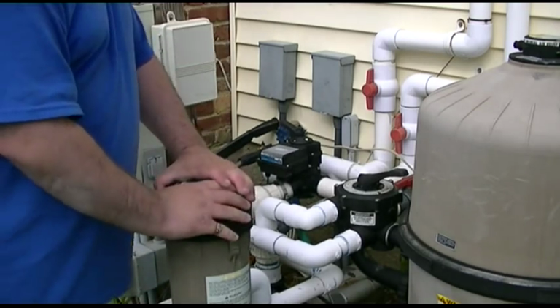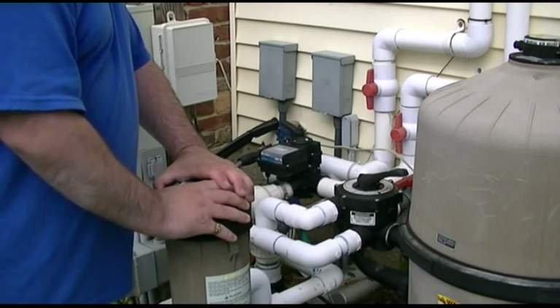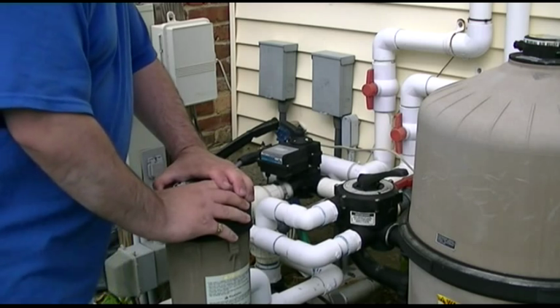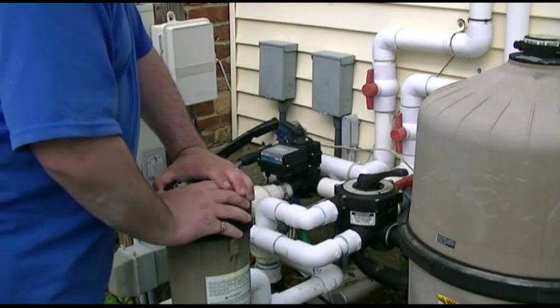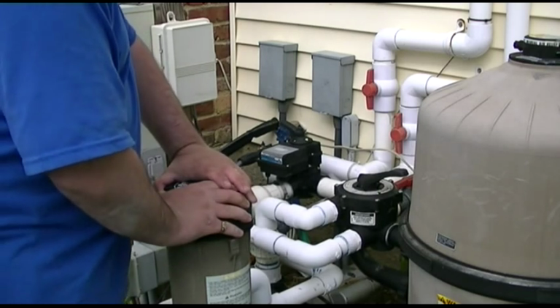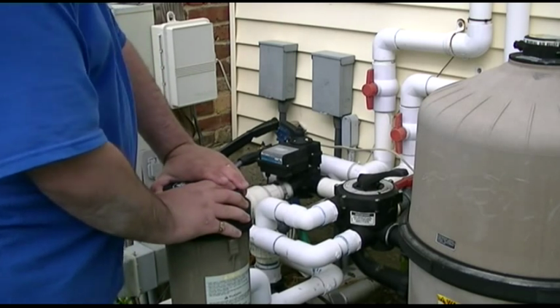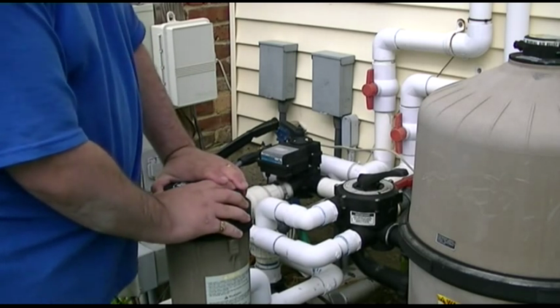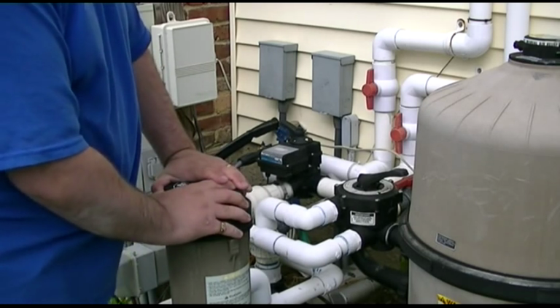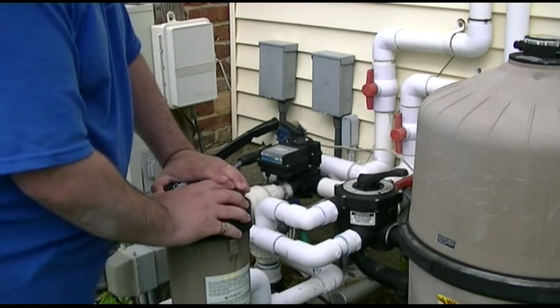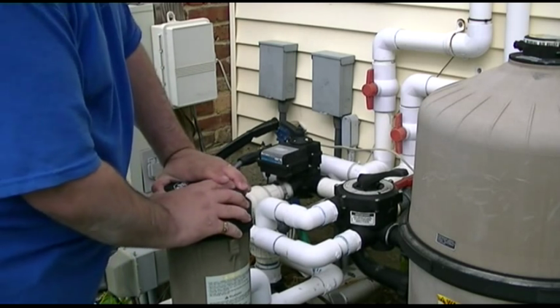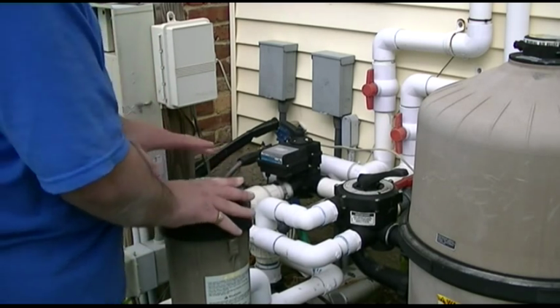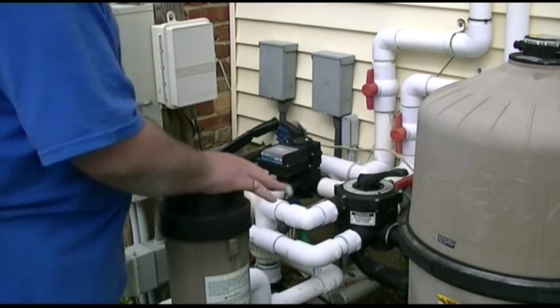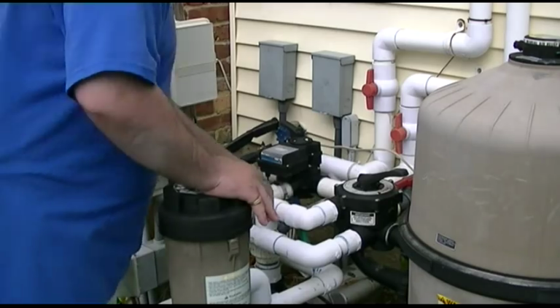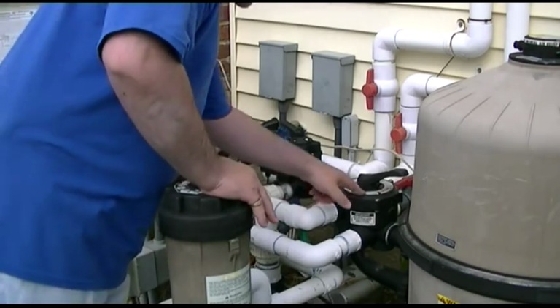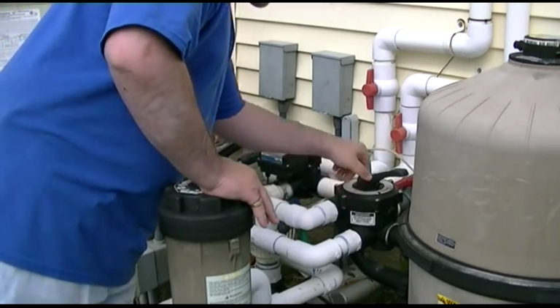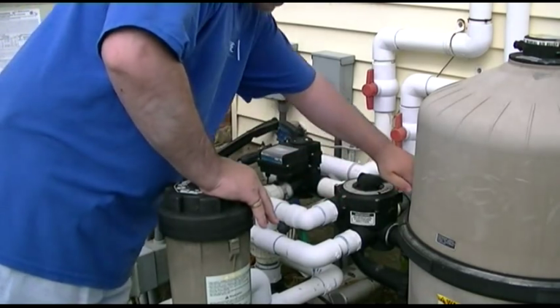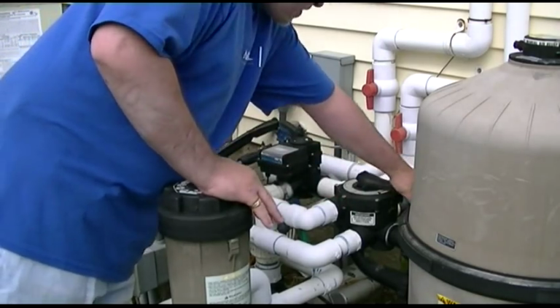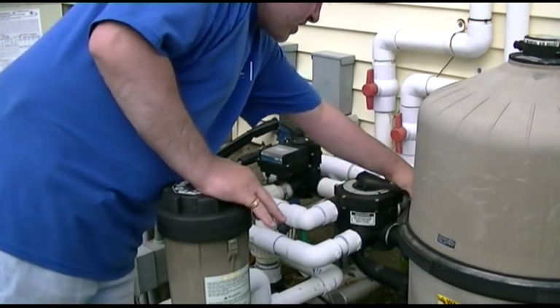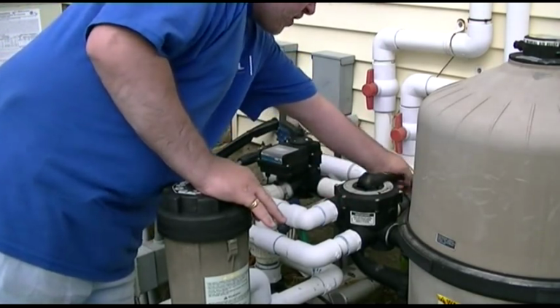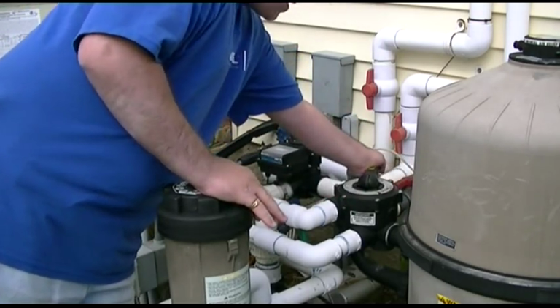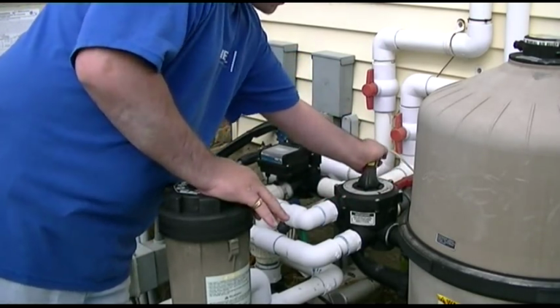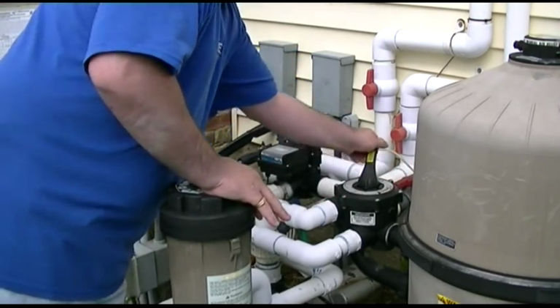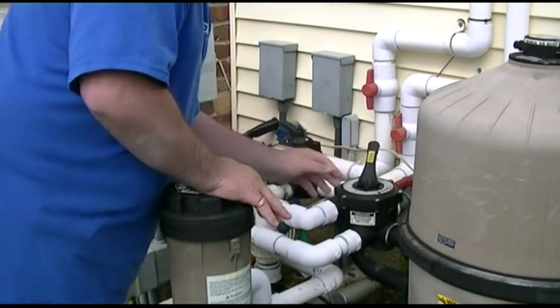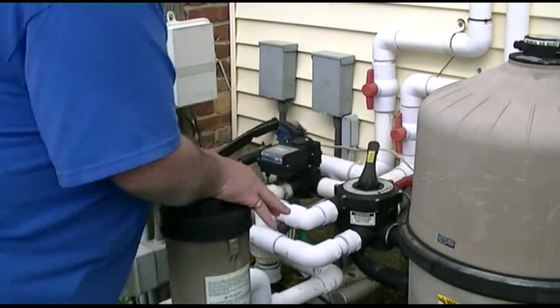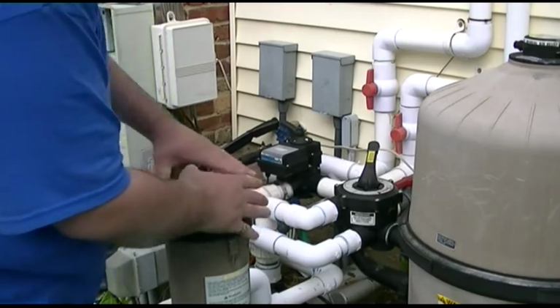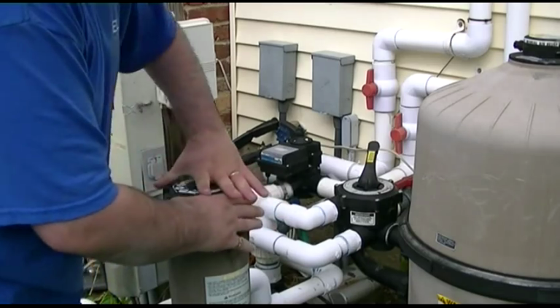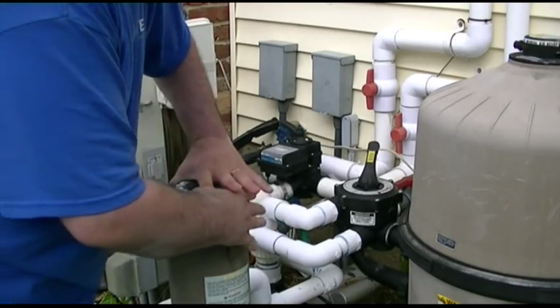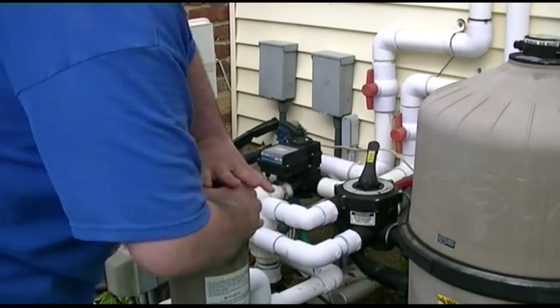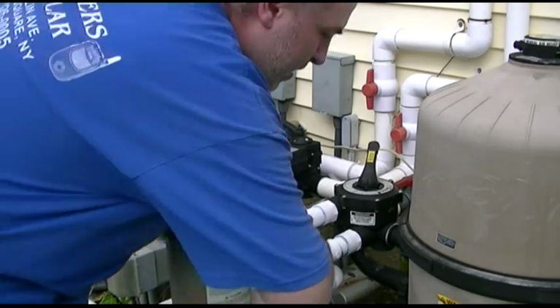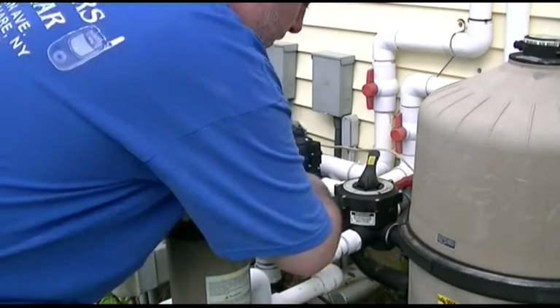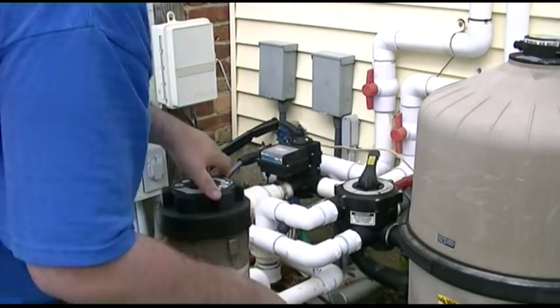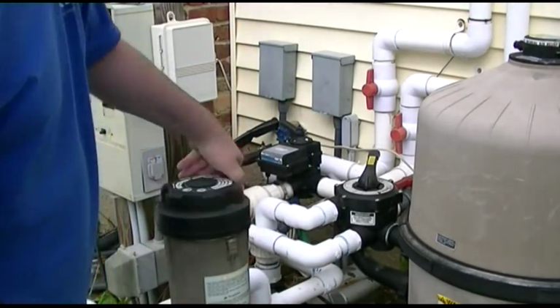What I'm going to do — something you don't need to do if you're just putting chlorine tabs in — is put the system on recirculate. I'm doing that for the shock because I'm going to administer it in a fashion you're not supposed to.